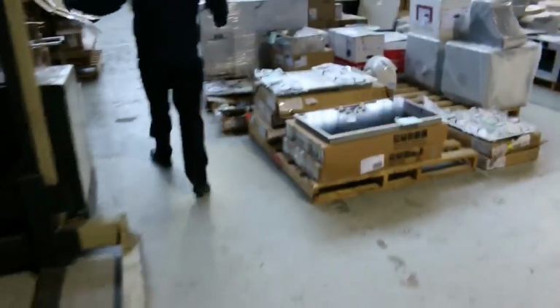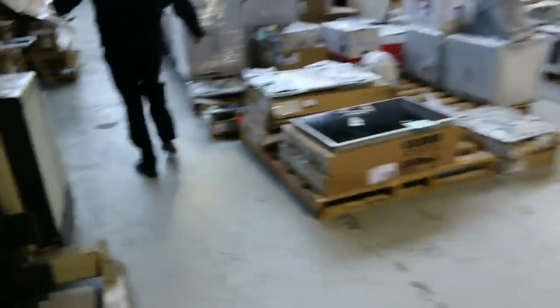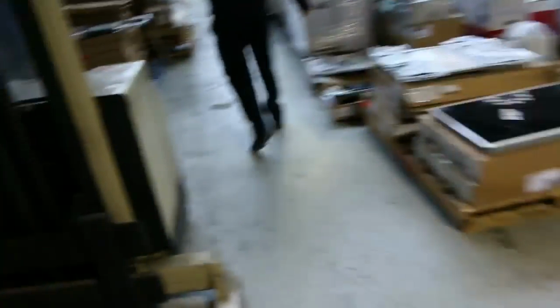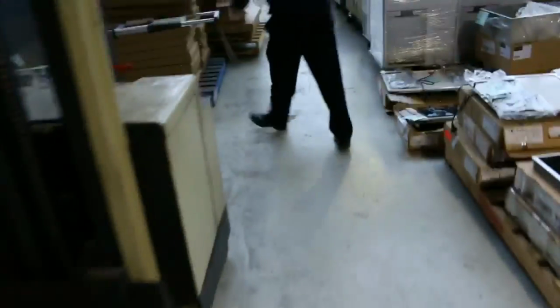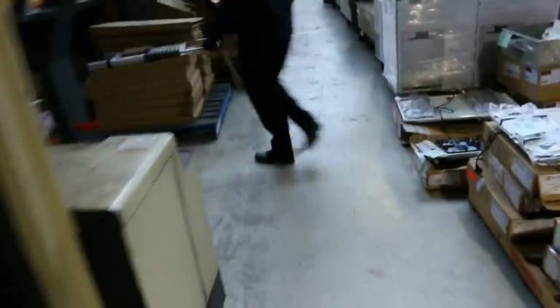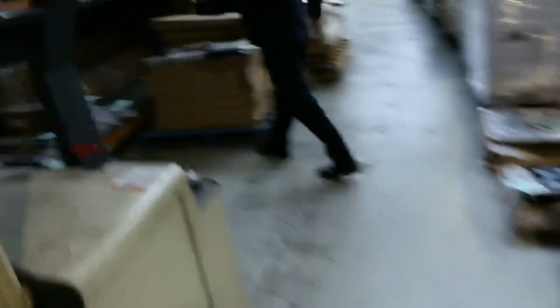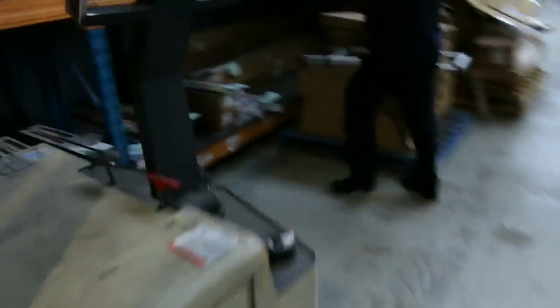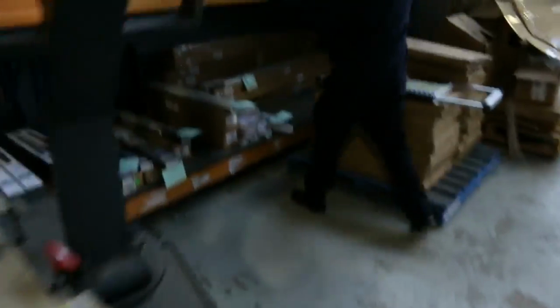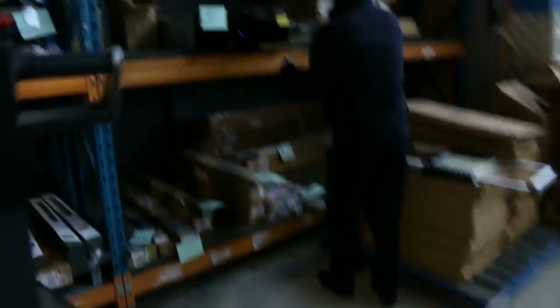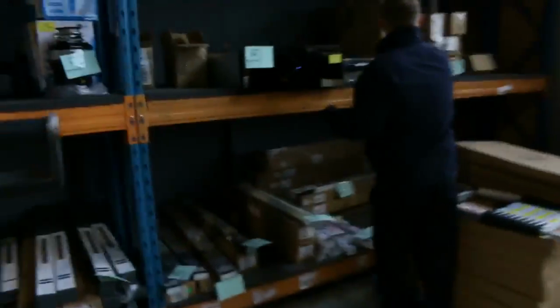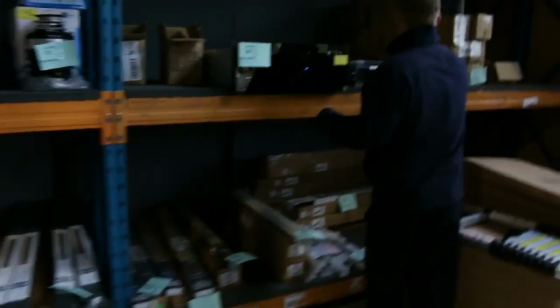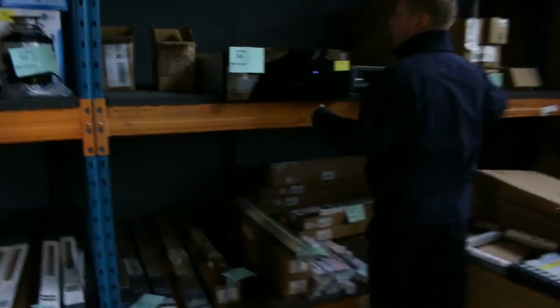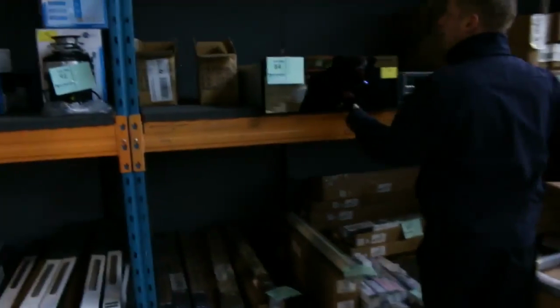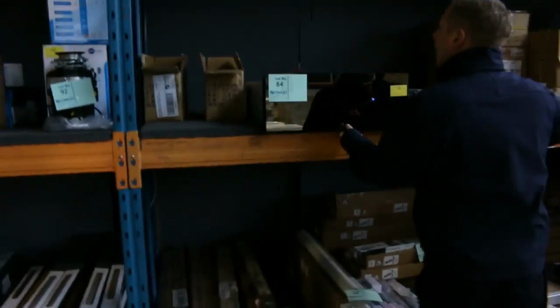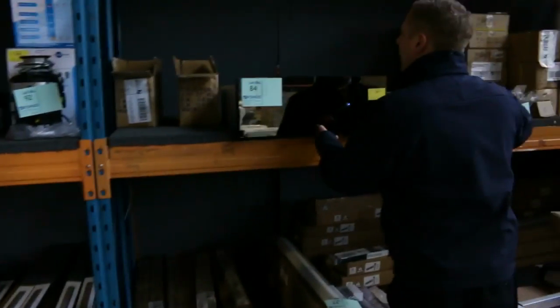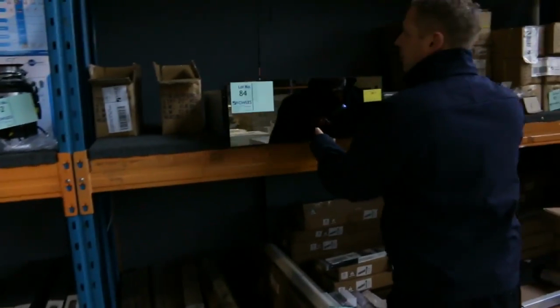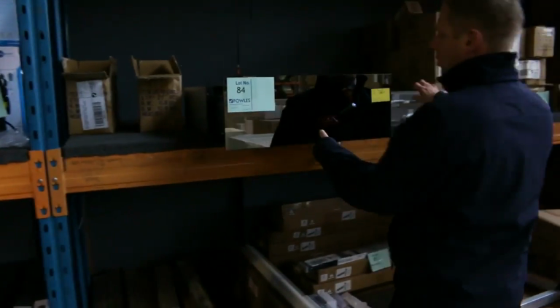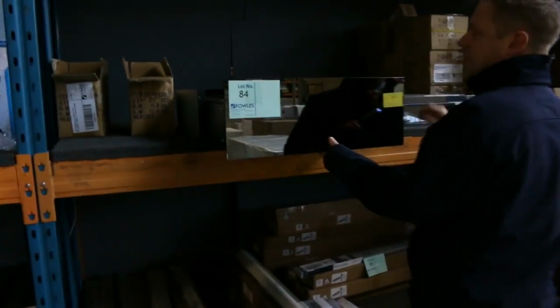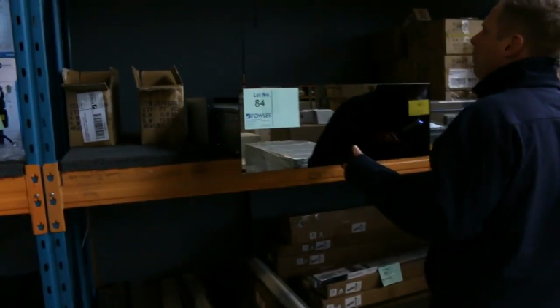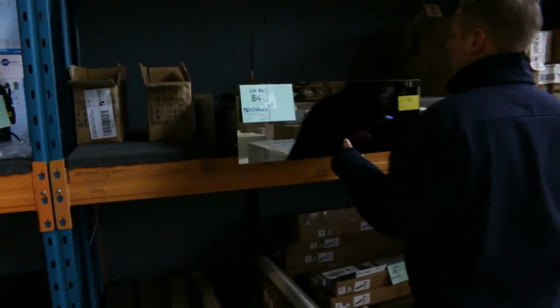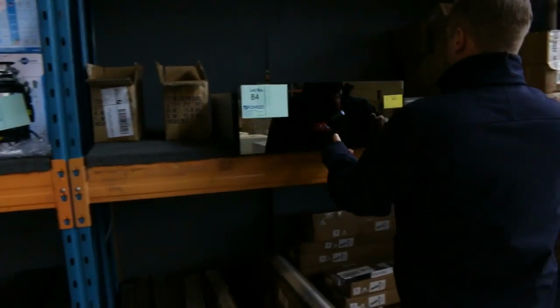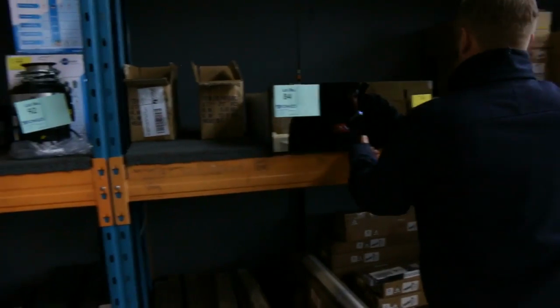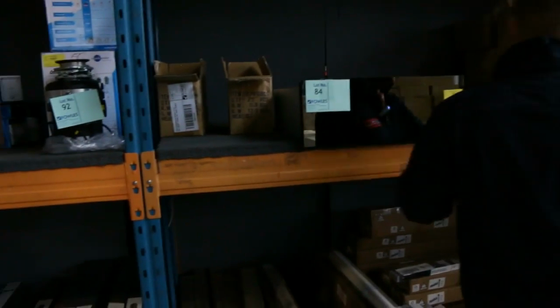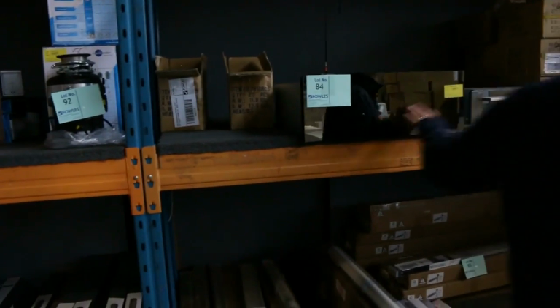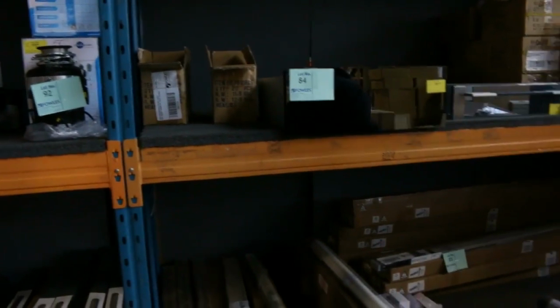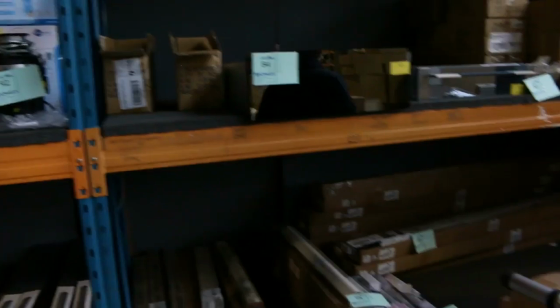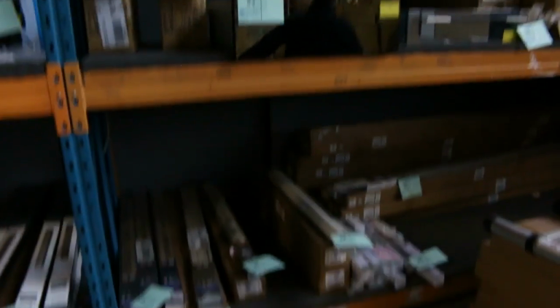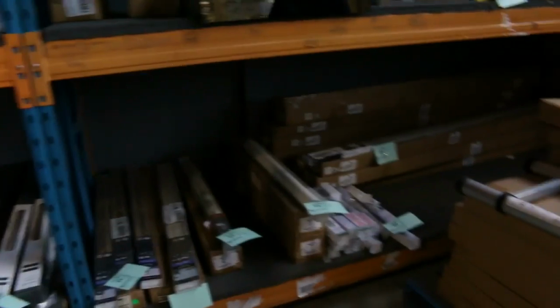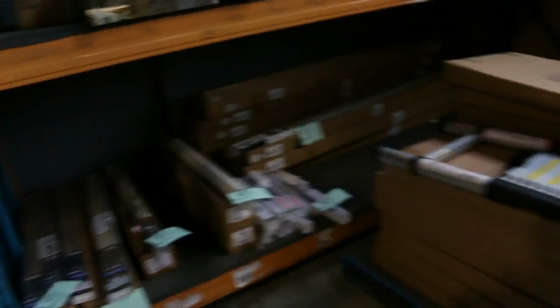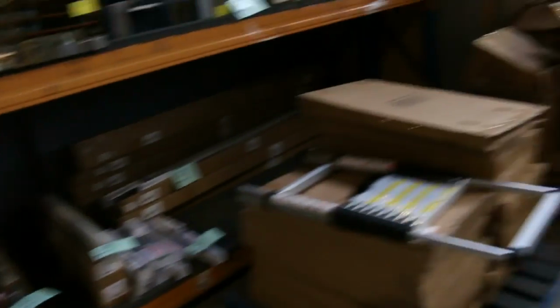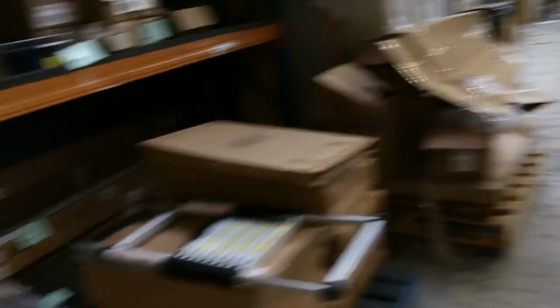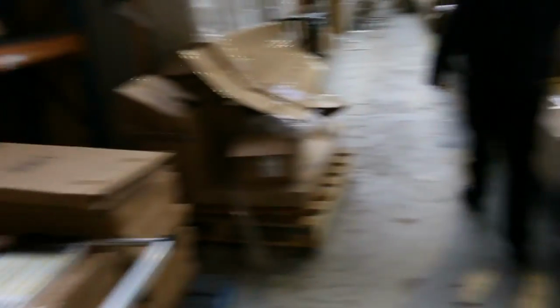There are blinds, and some warming drawers as well — a Smeg warming drawer and a Scholtes warming drawer. Those would be worth a fortune in the shops, so really nice buying there.